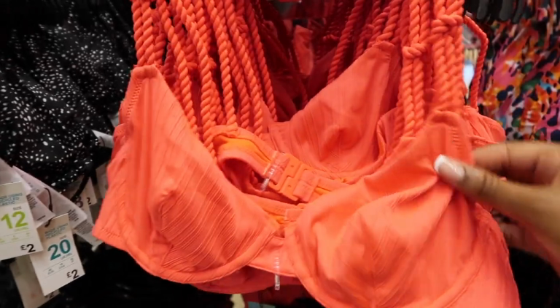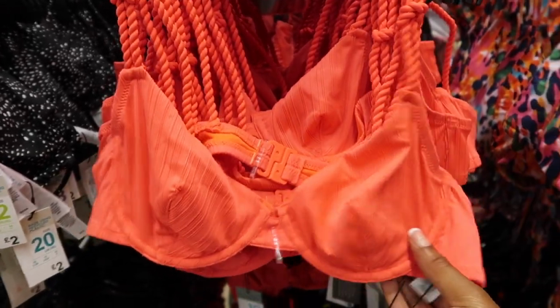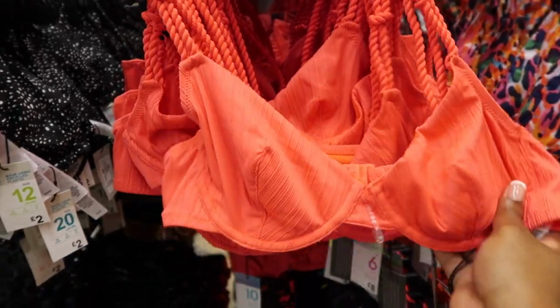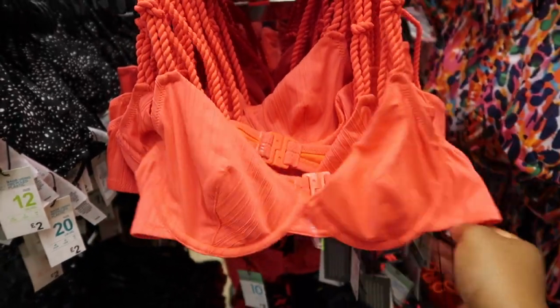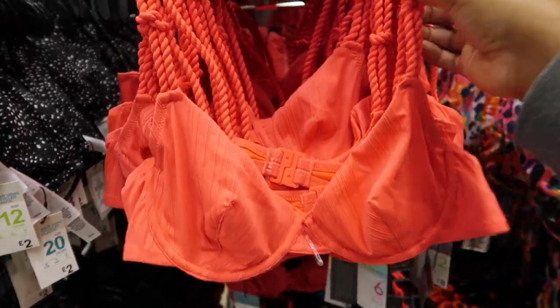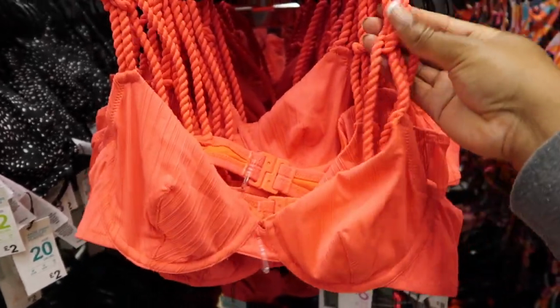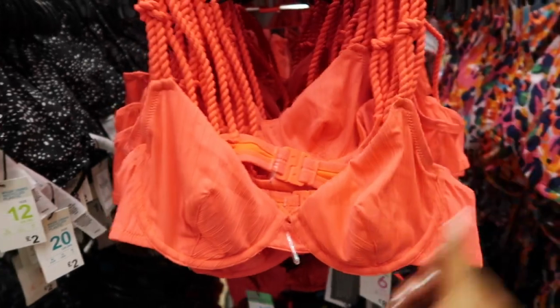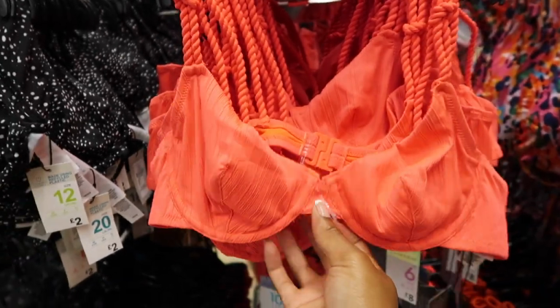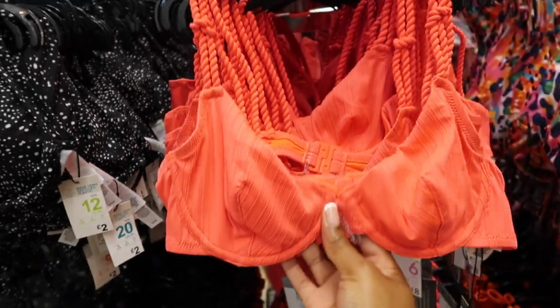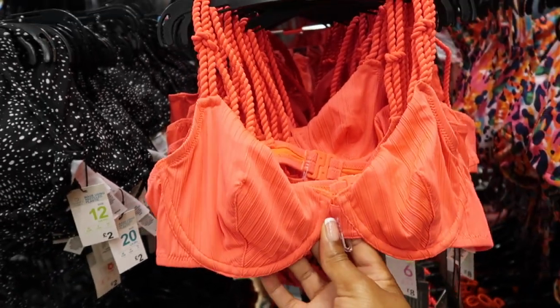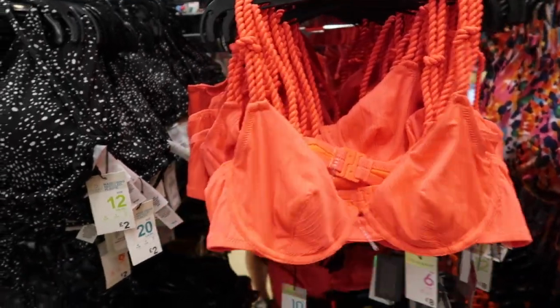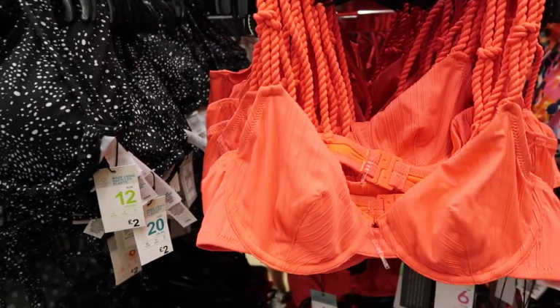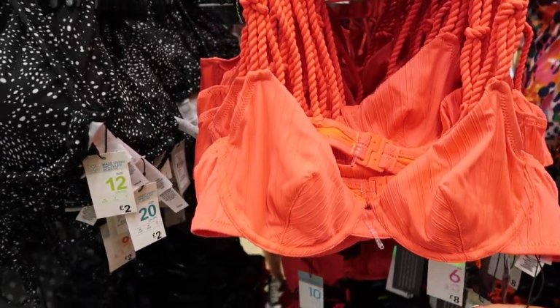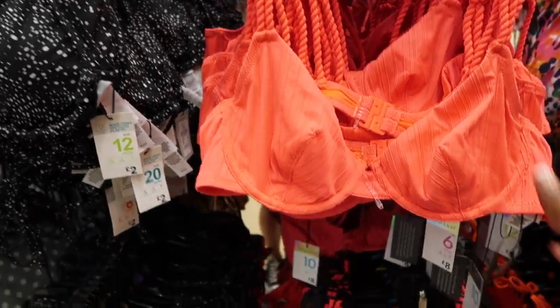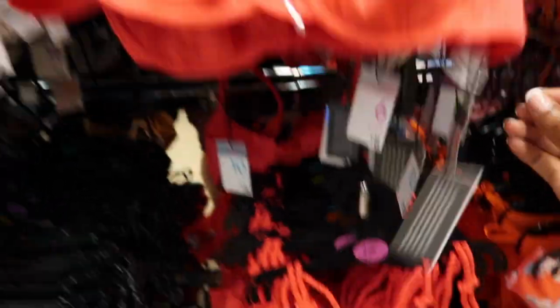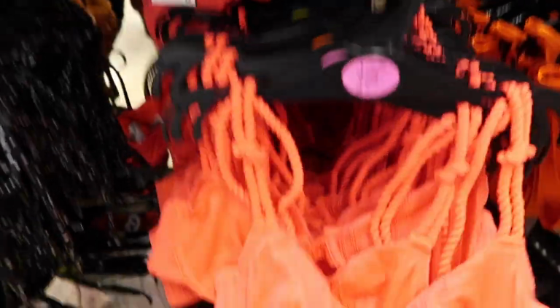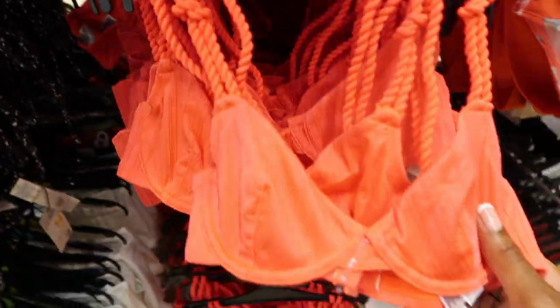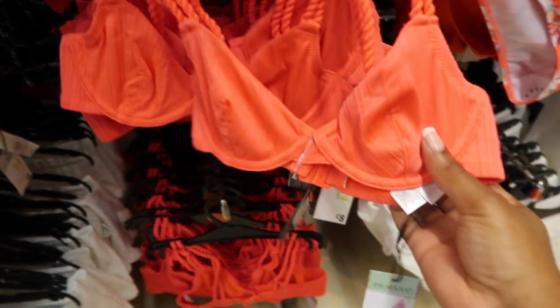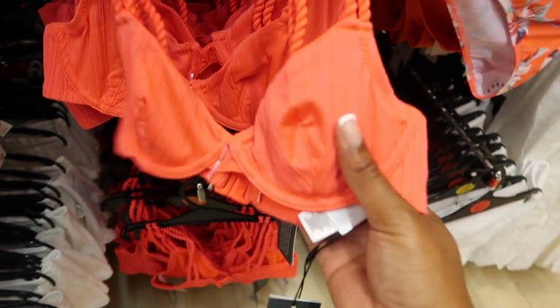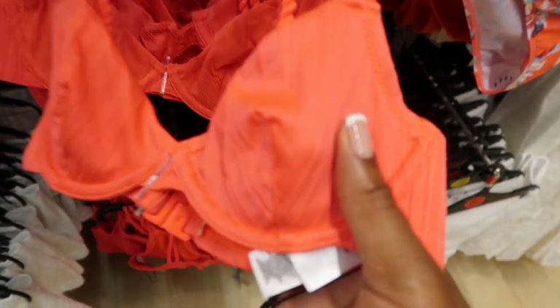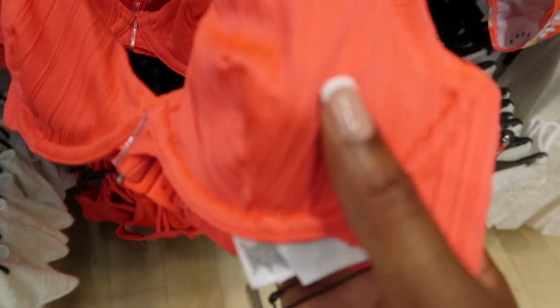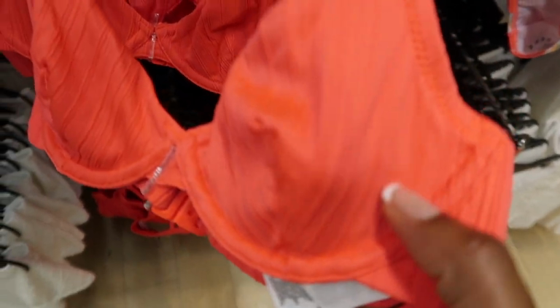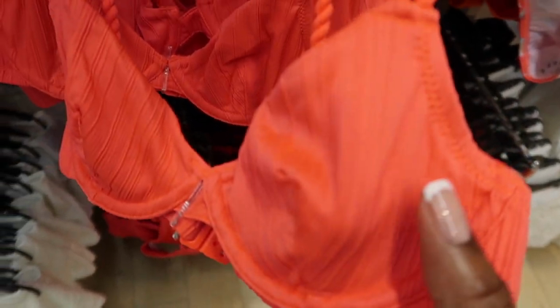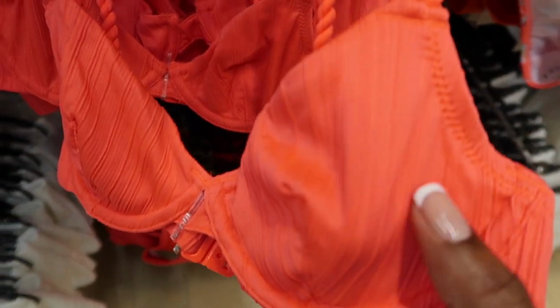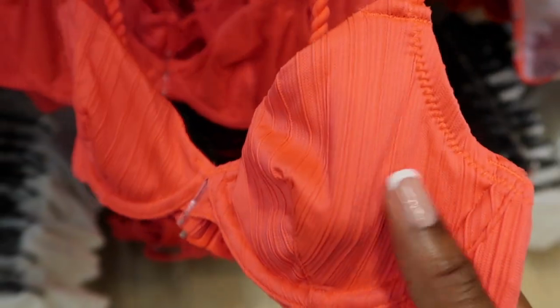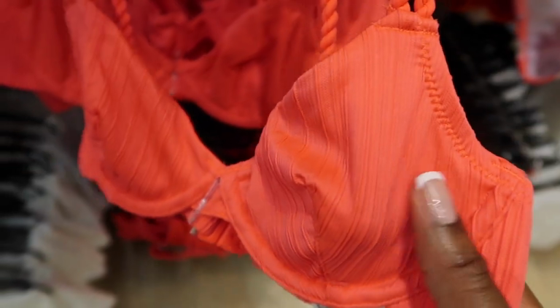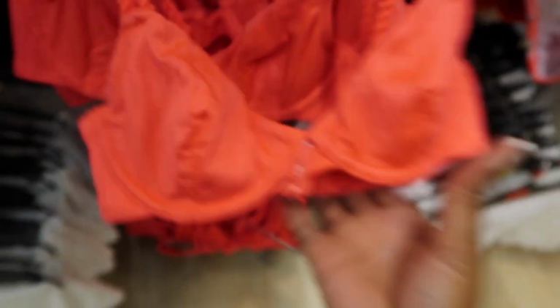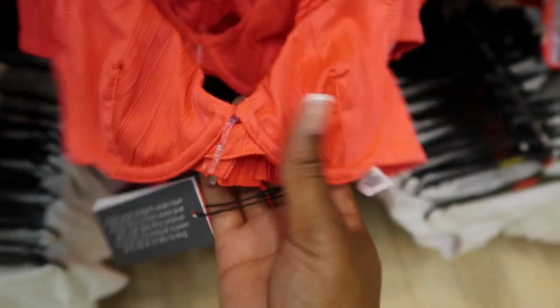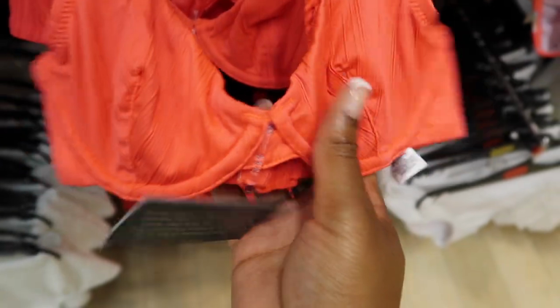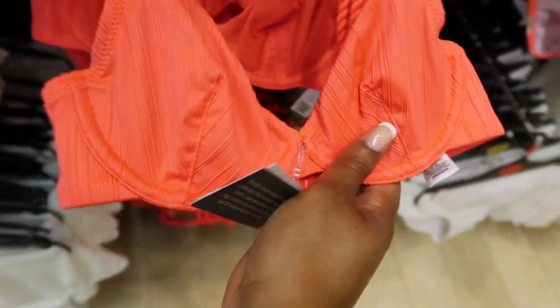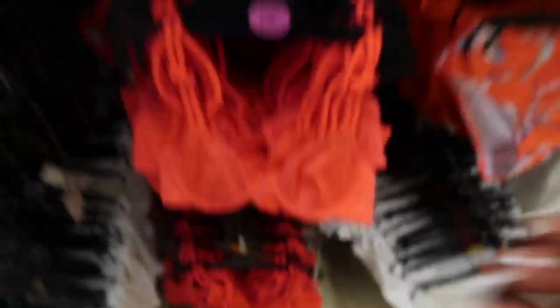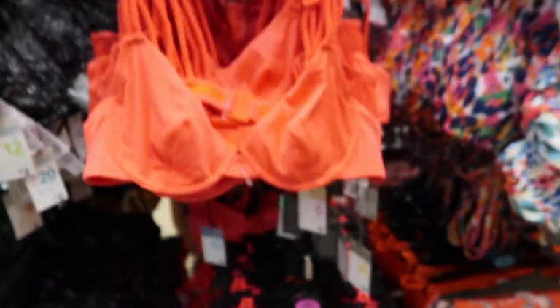The next one is like a coral bikini. It's got the rope straps and it's like a balcony kind of bra. This is £8. They don't have the knickers to go with it, which is annoying, but it's in this like fleece kind of material. I think this is cute — it's a nice colour for summer as well.